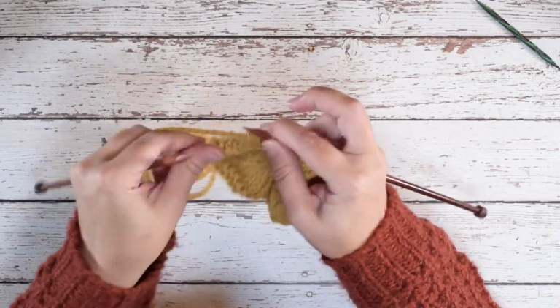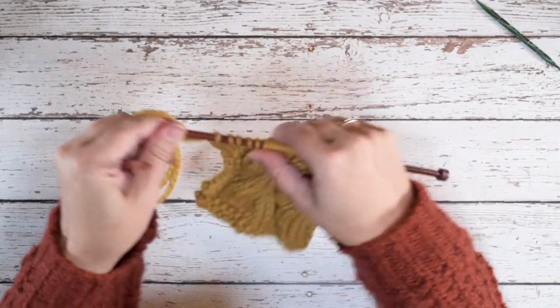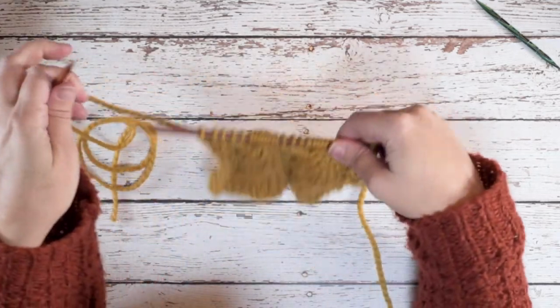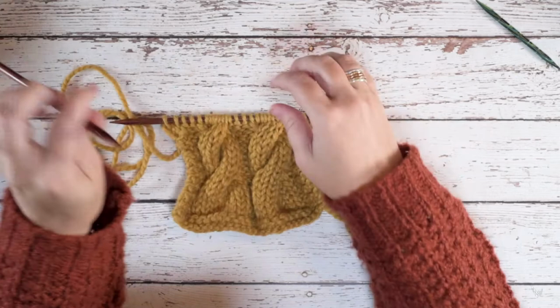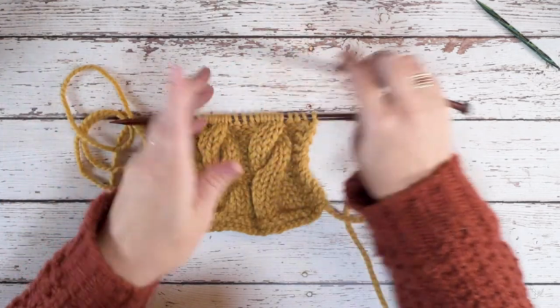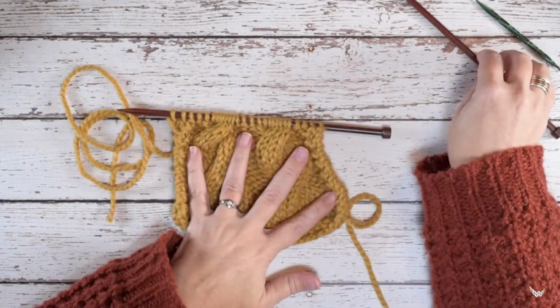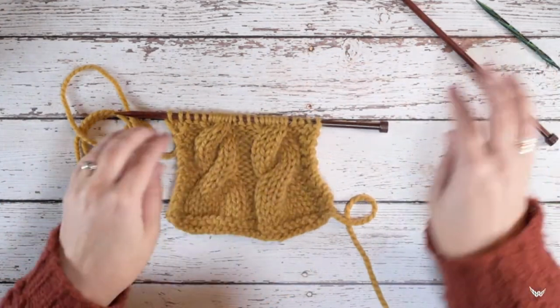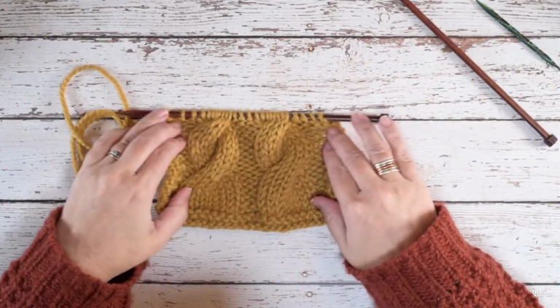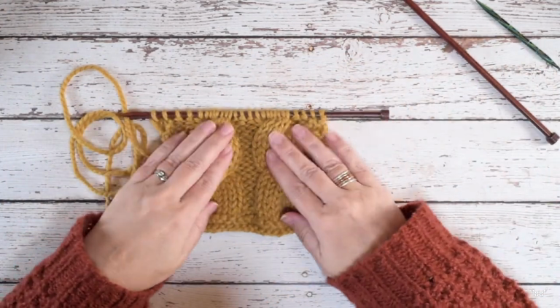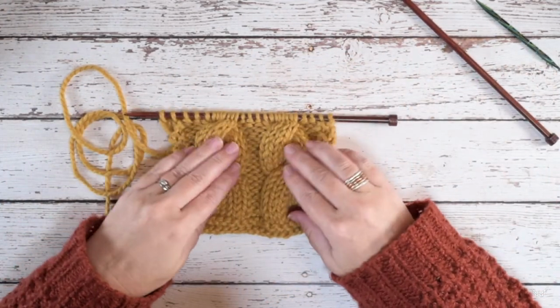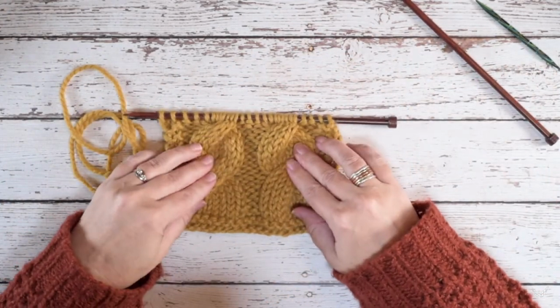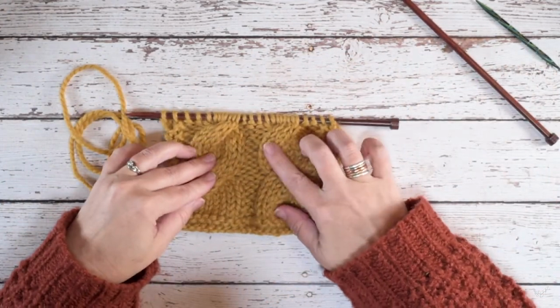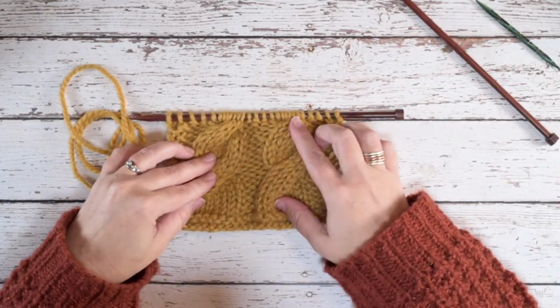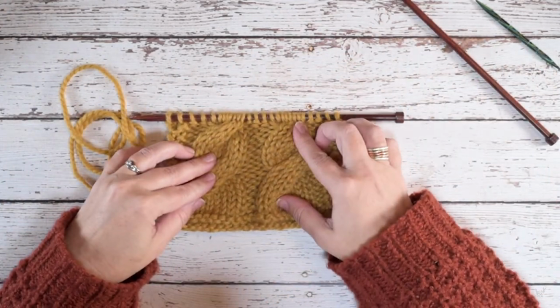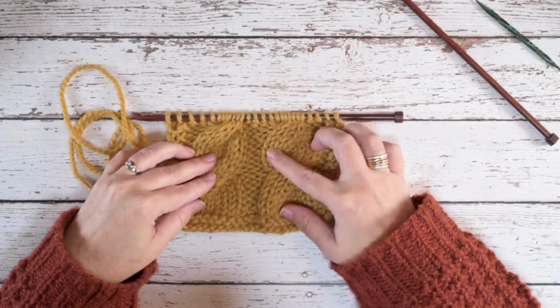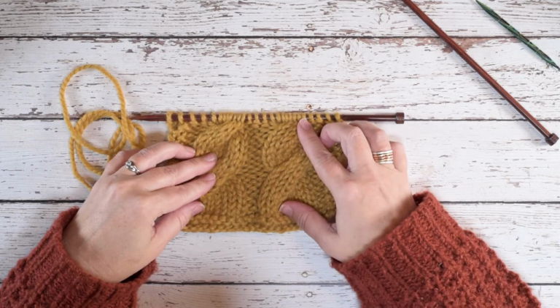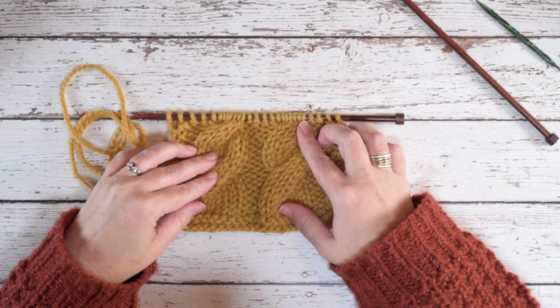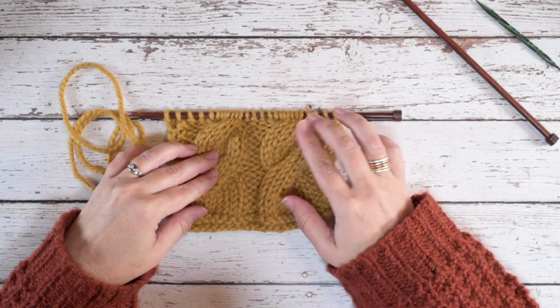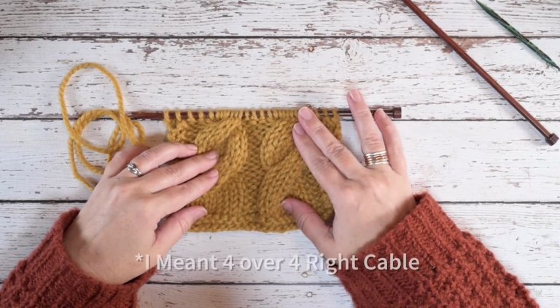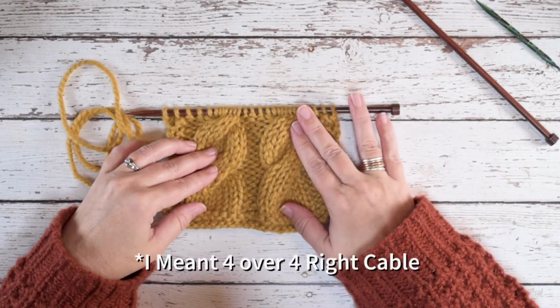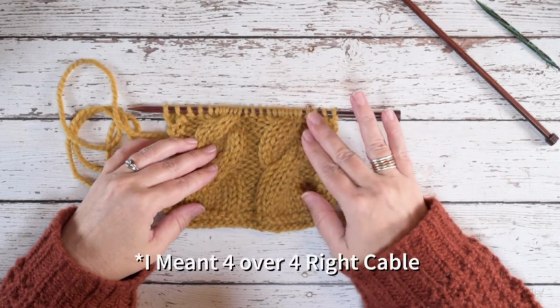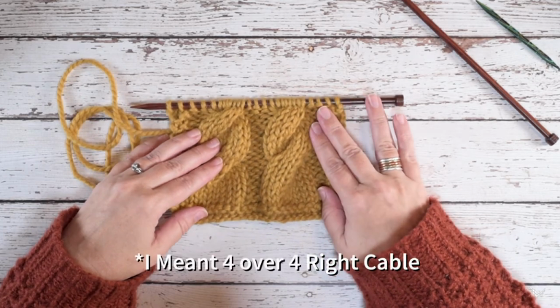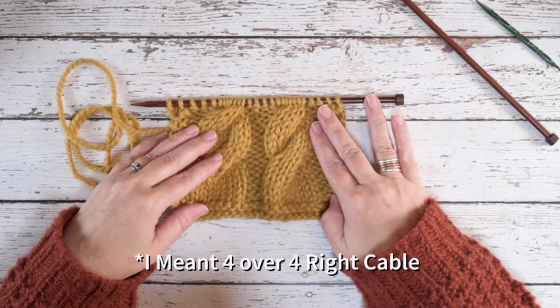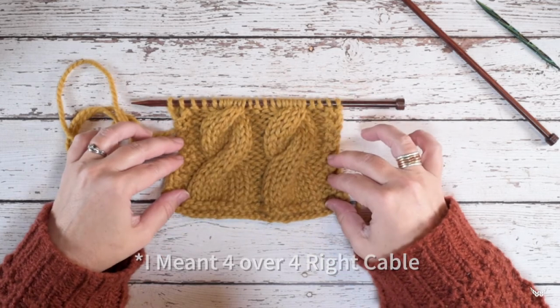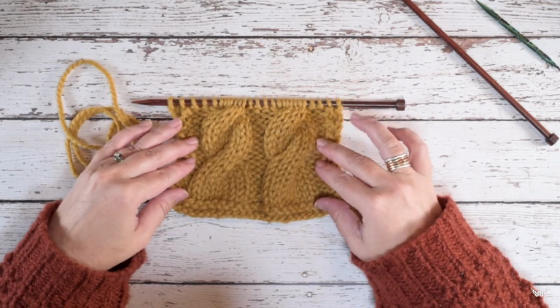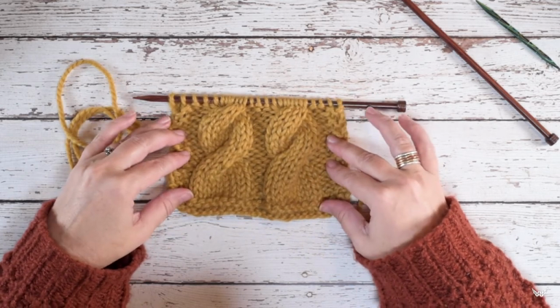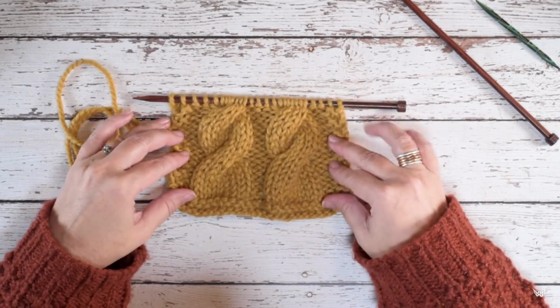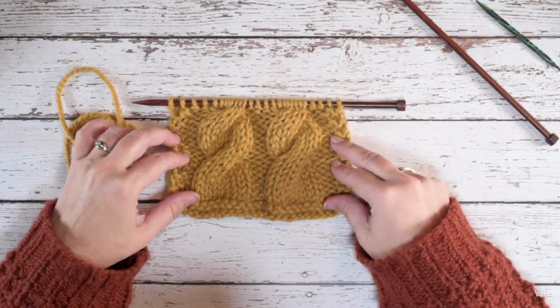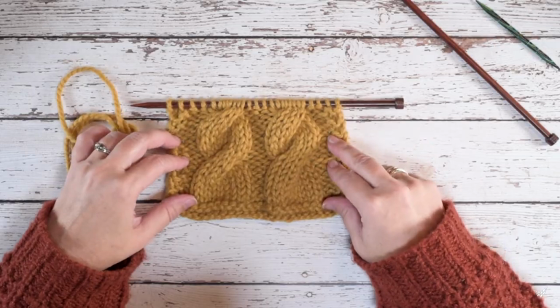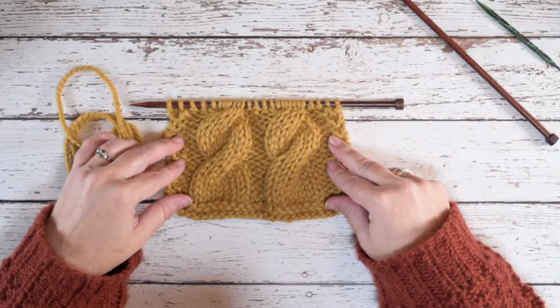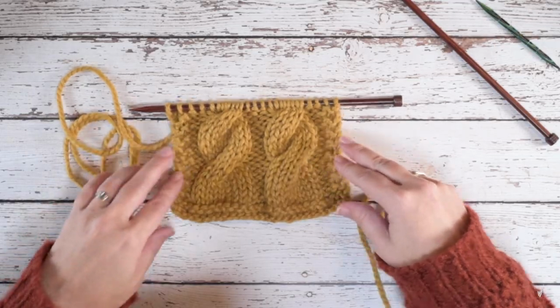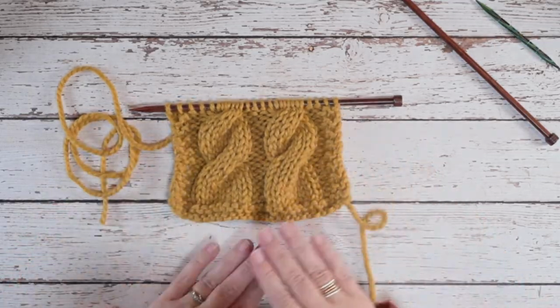We have created those two four over four RCs, or two right cables. I hope this technique and video helps you guys out — thanks so much for watching.